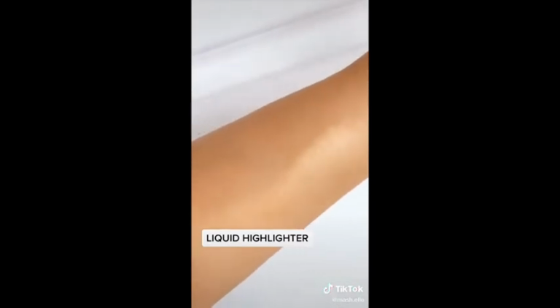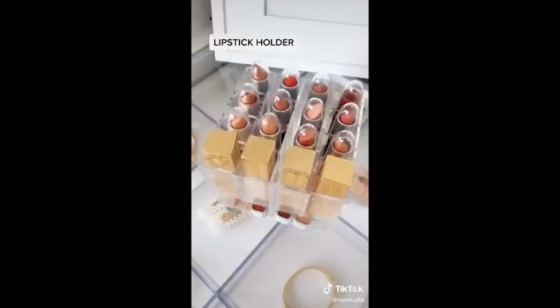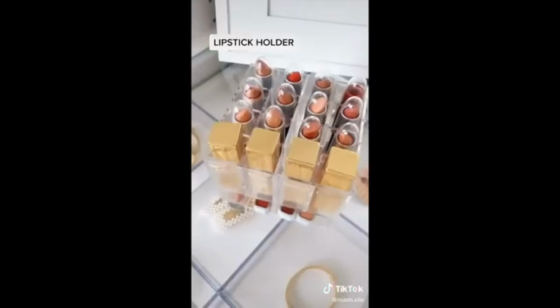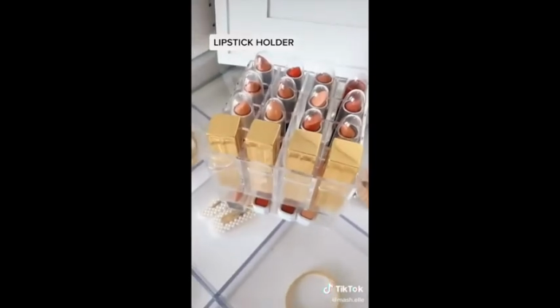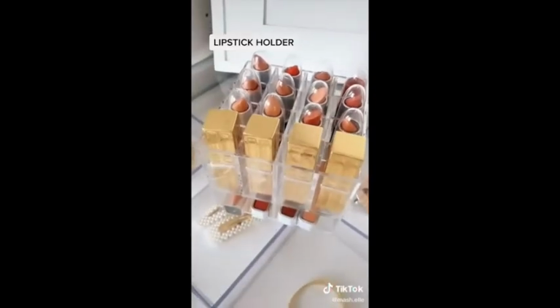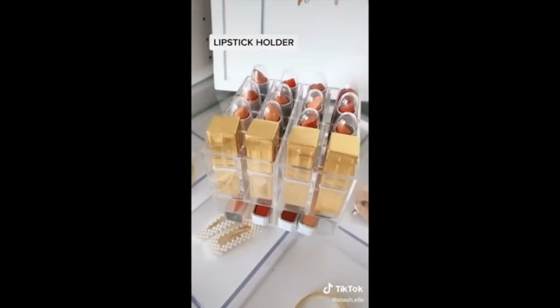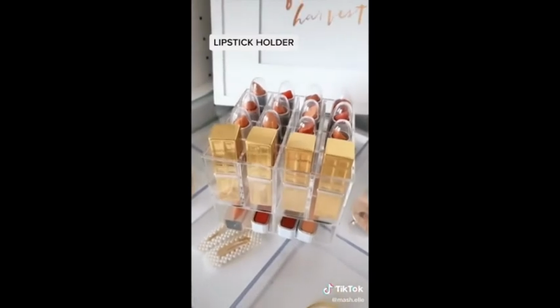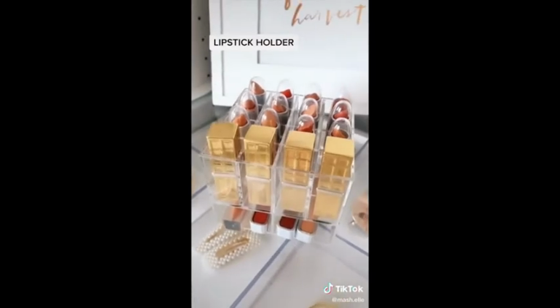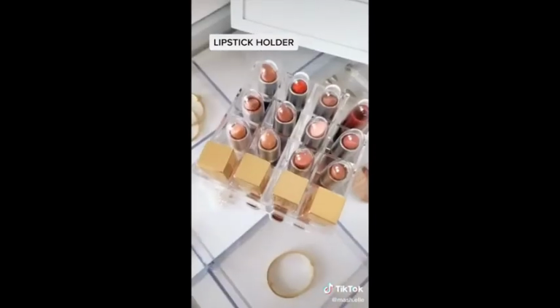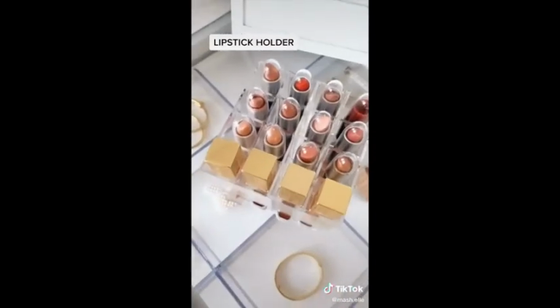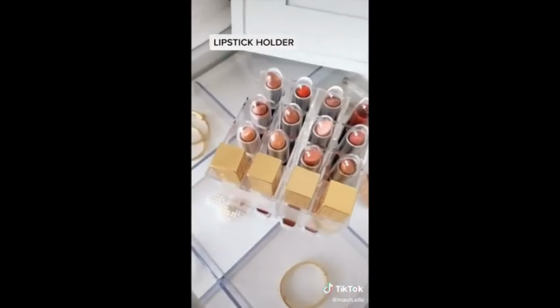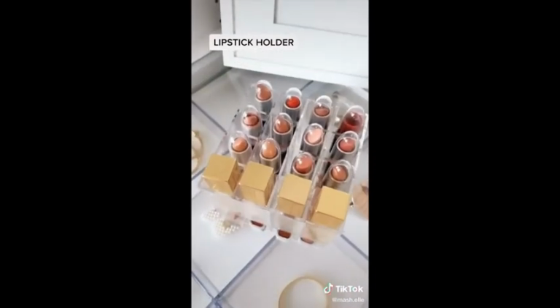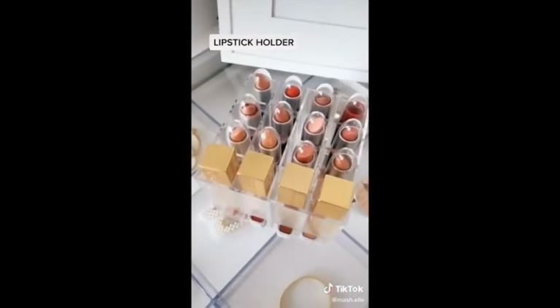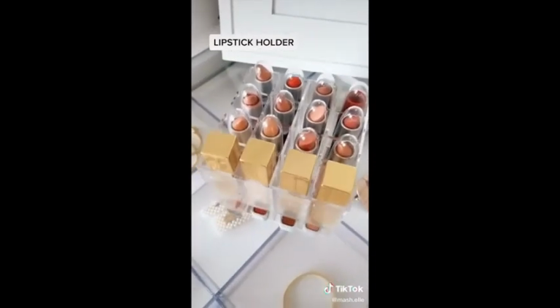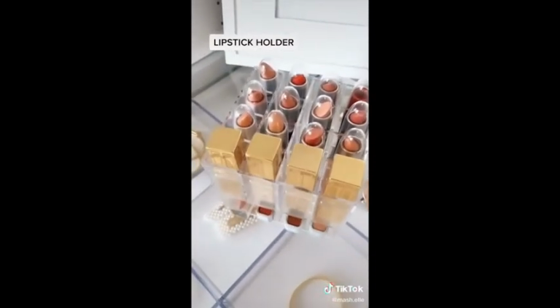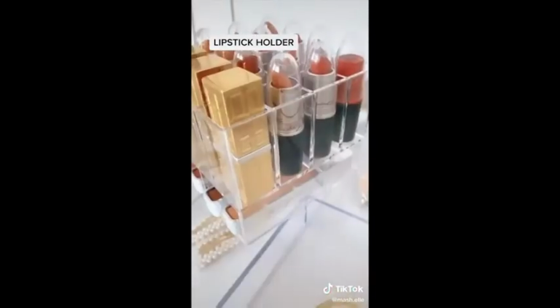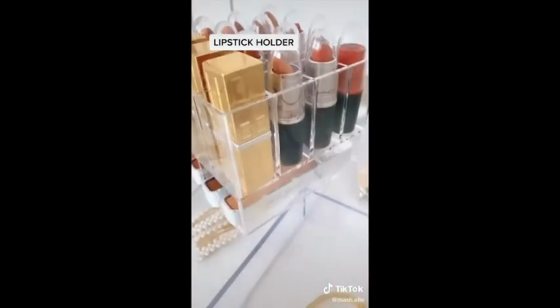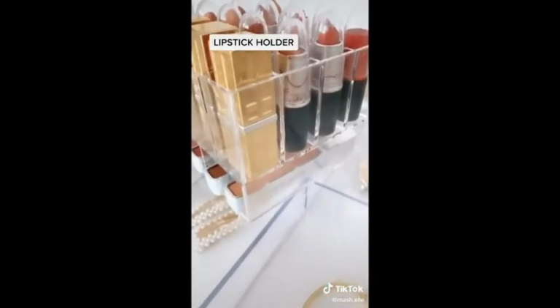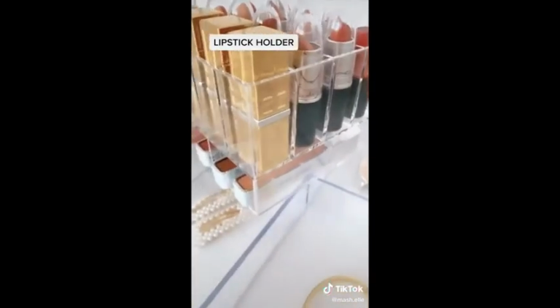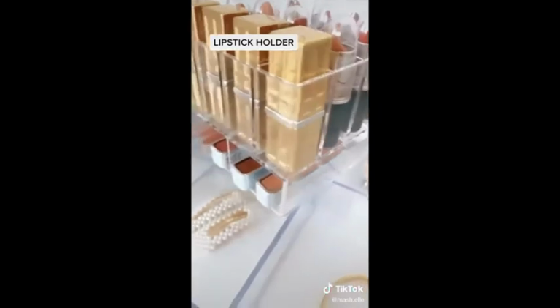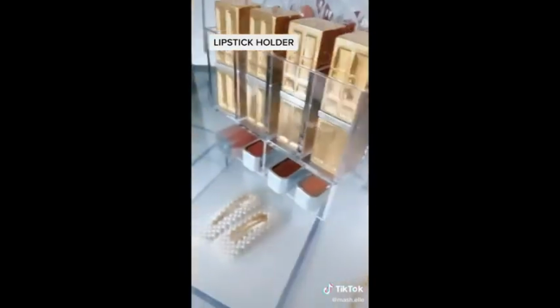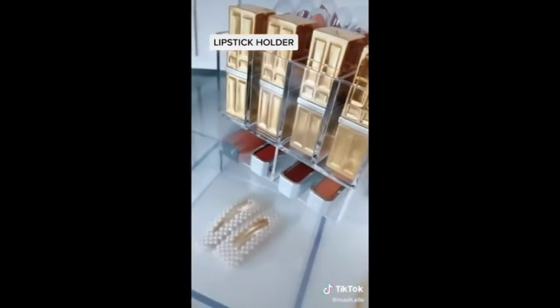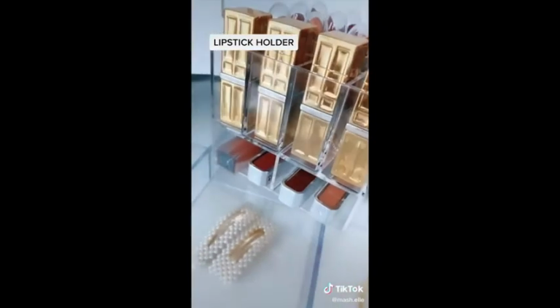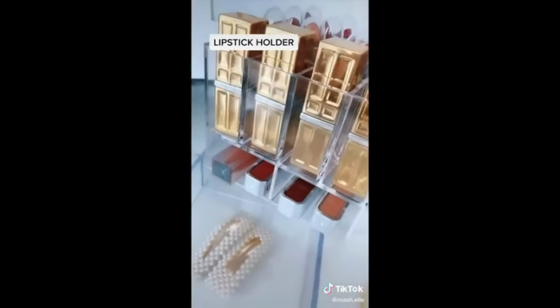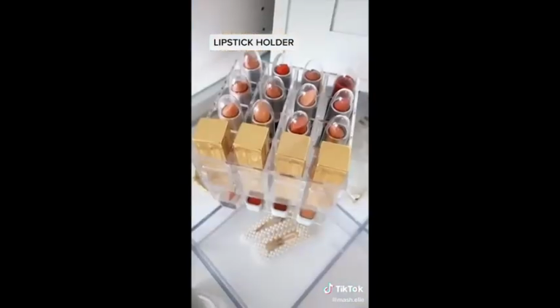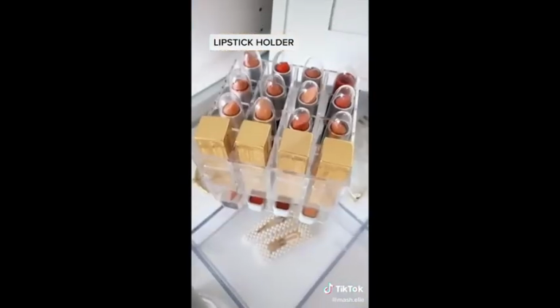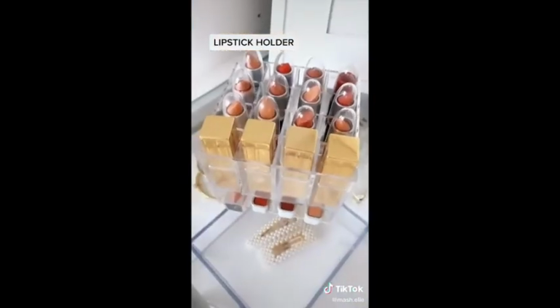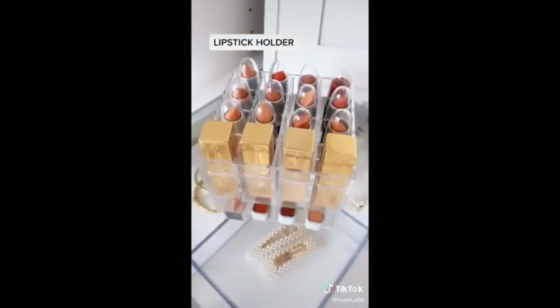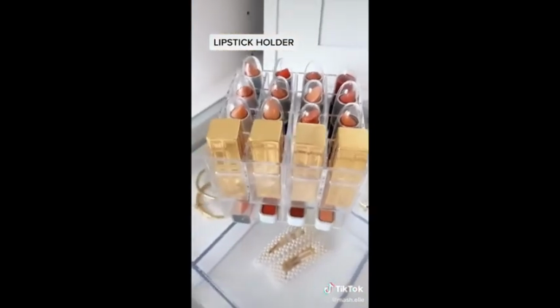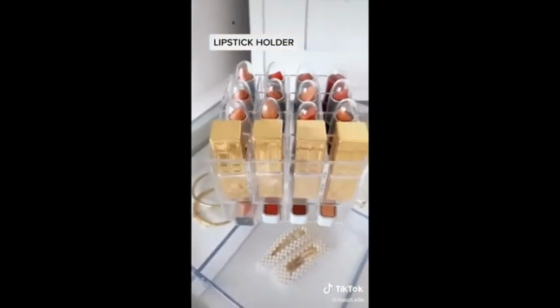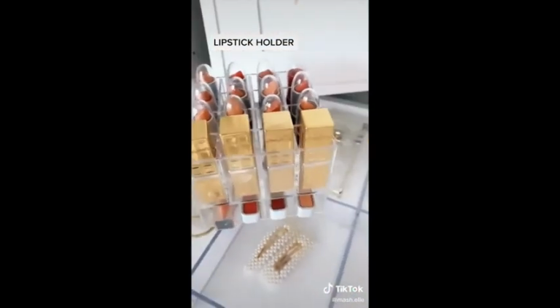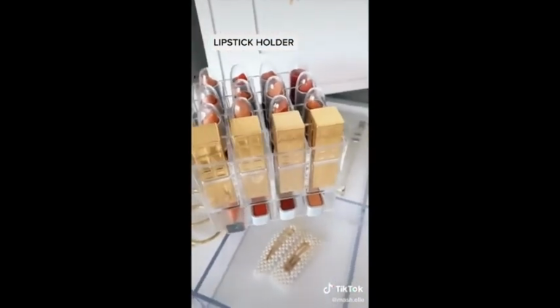This mini lipstick holder is the cutest thing ever. It's super compact, but it holds 16 lipsticks. There's also room underneath for makeup of your choice. It's such a cute piece to display on your vanity or your bedside table.